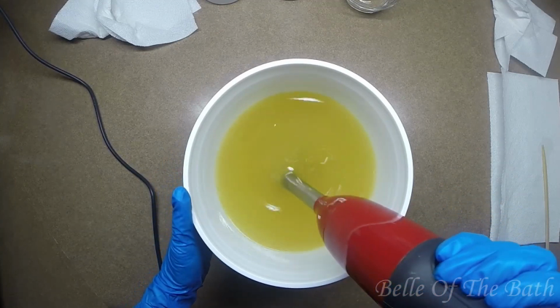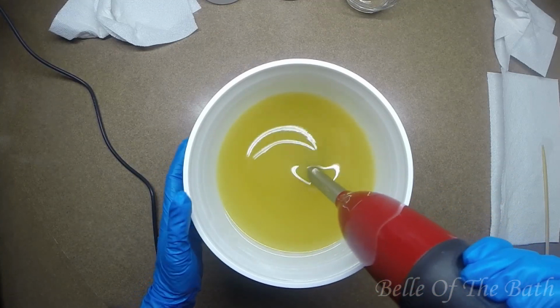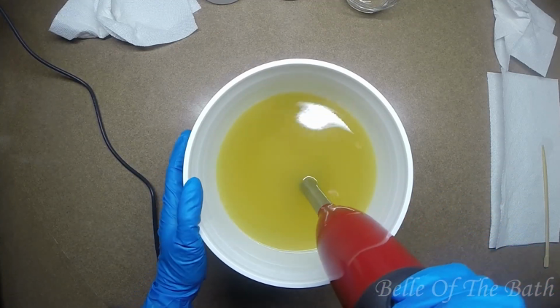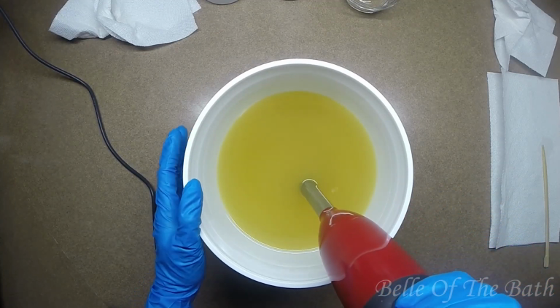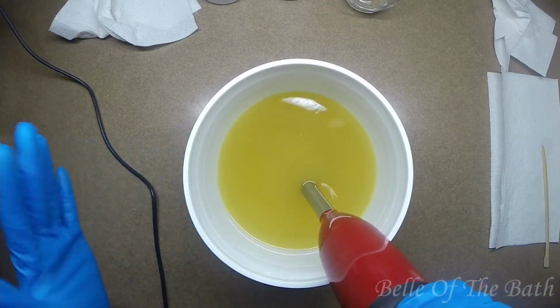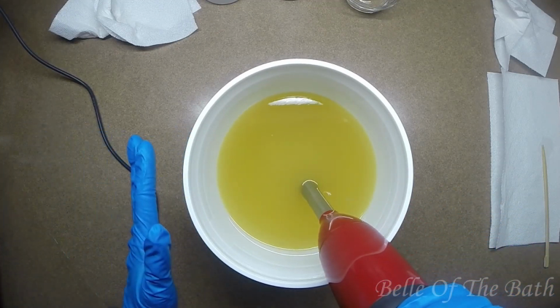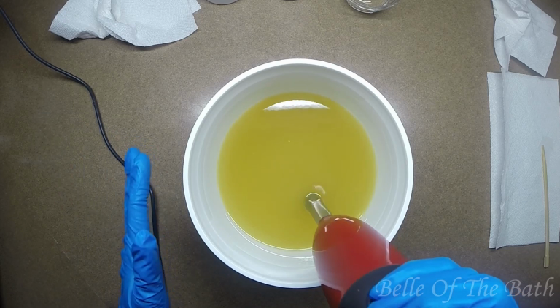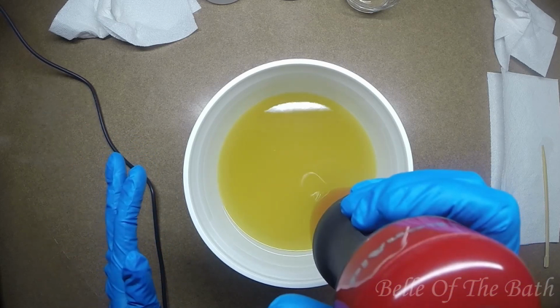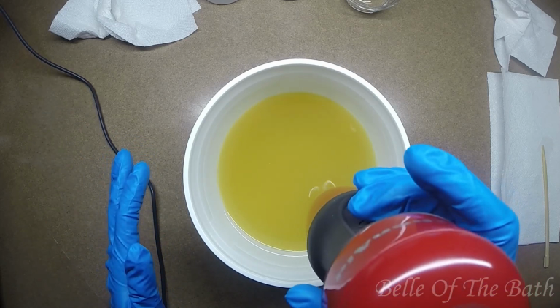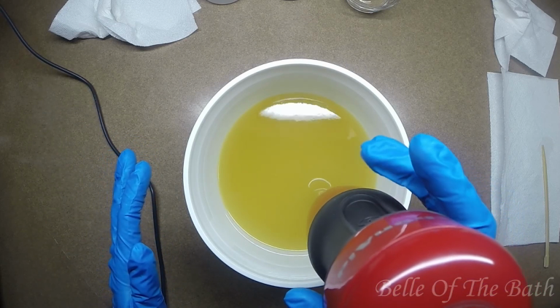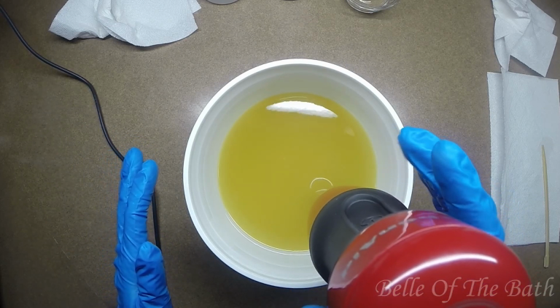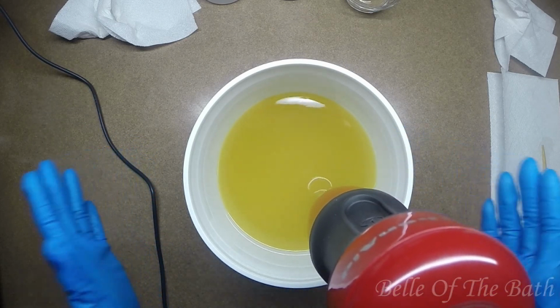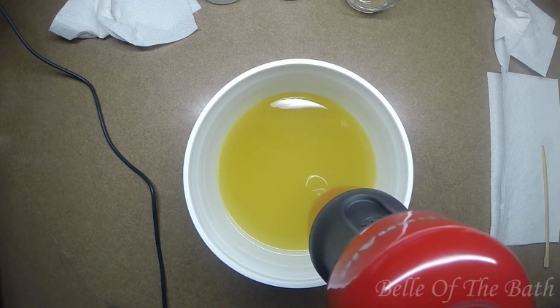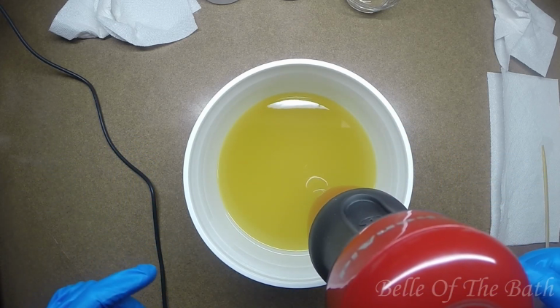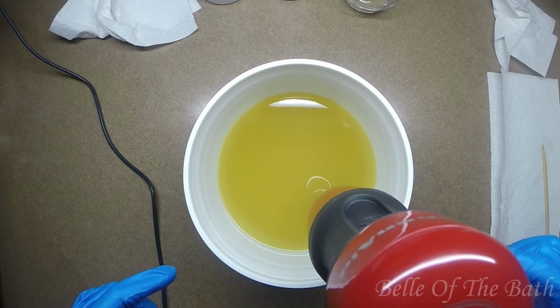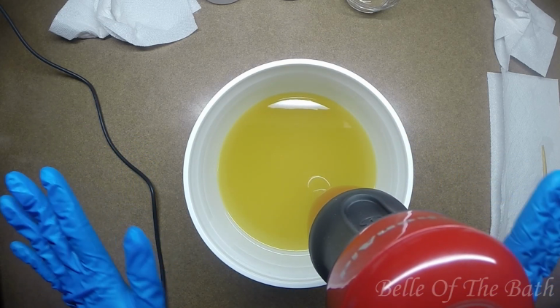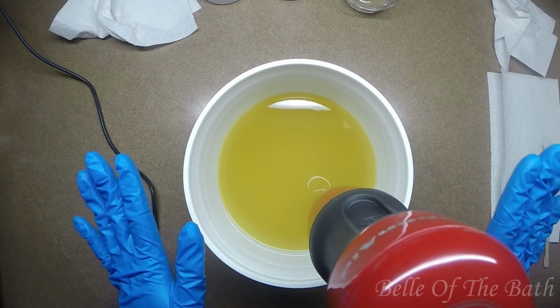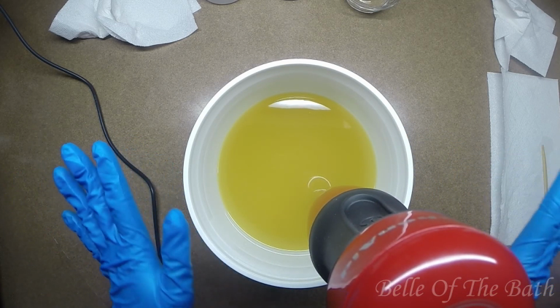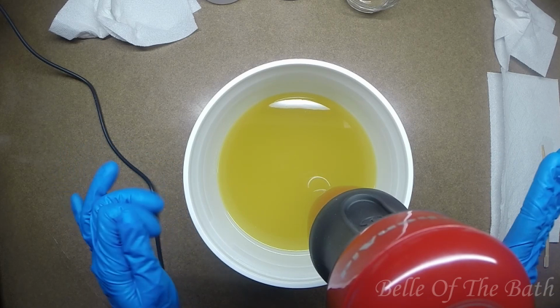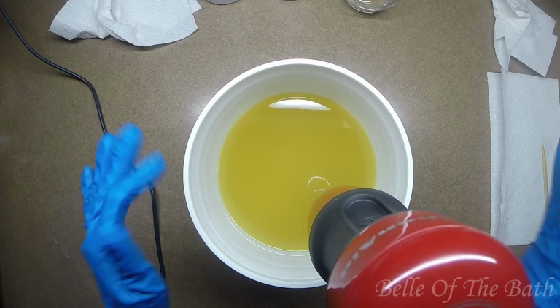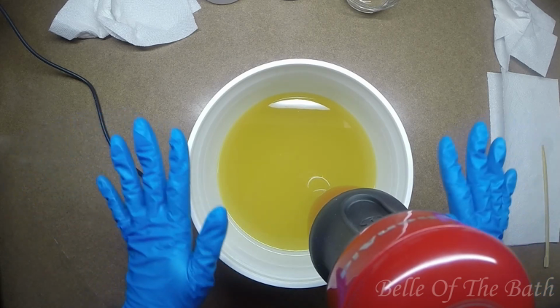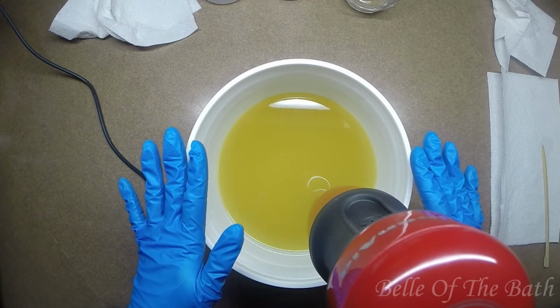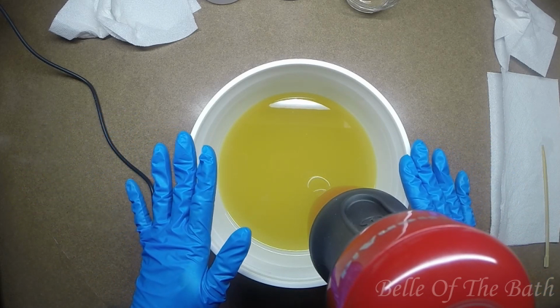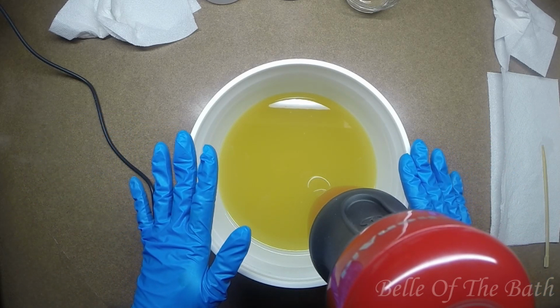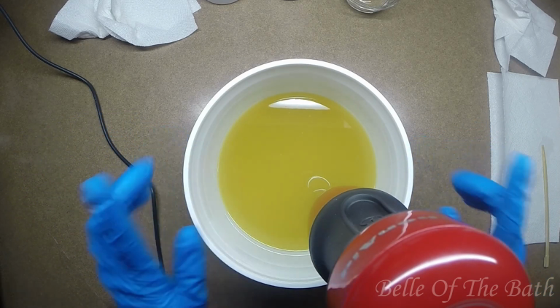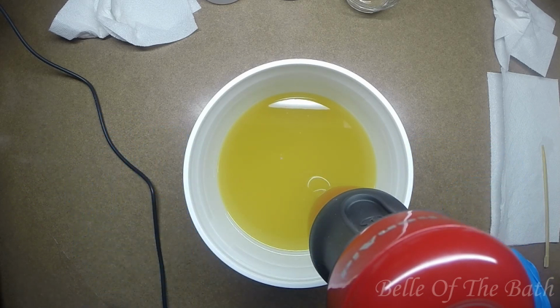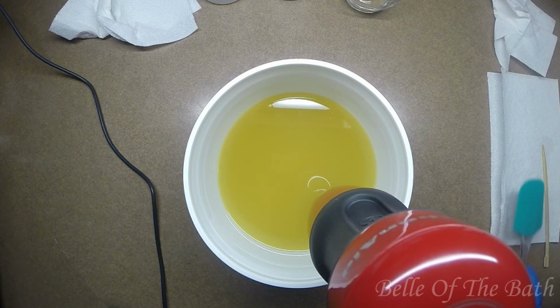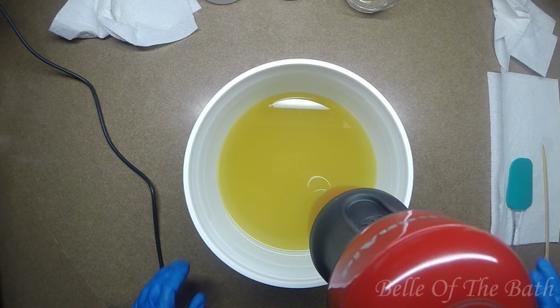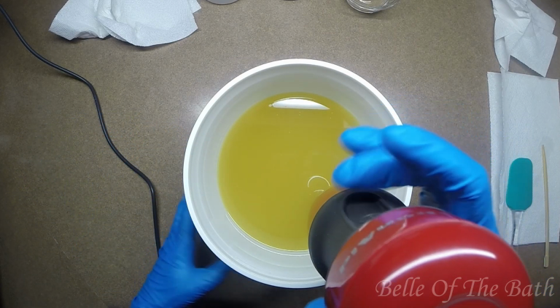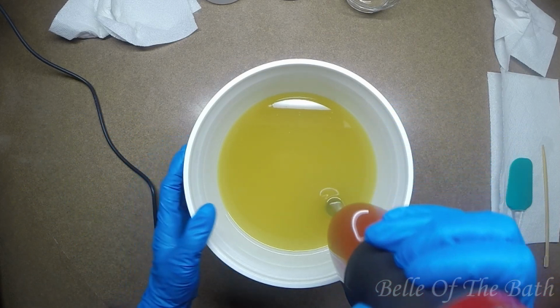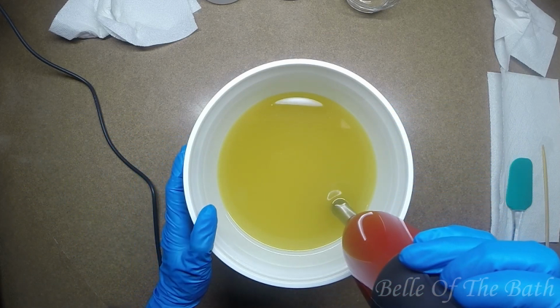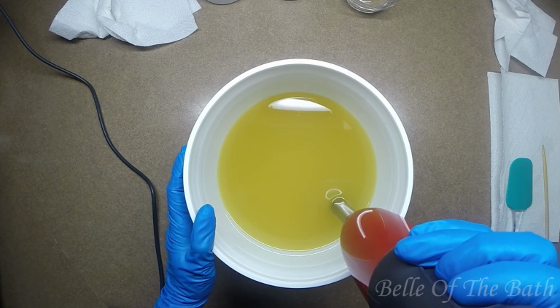Let's get this blended up. I'm going to blend to emulsion and then put the essential oils in. By the way, these aren't fragrance oils — these are essential oils going into this batch.